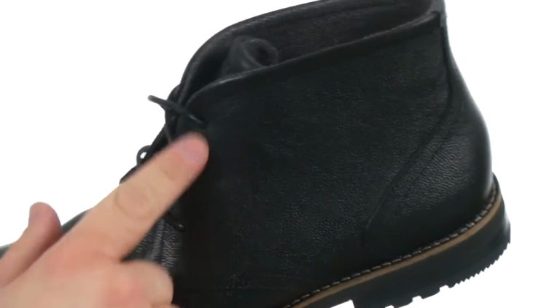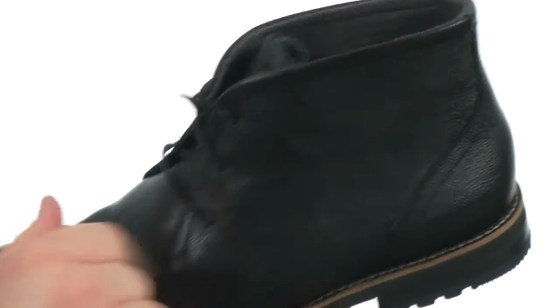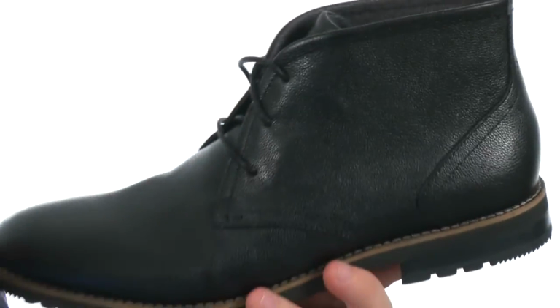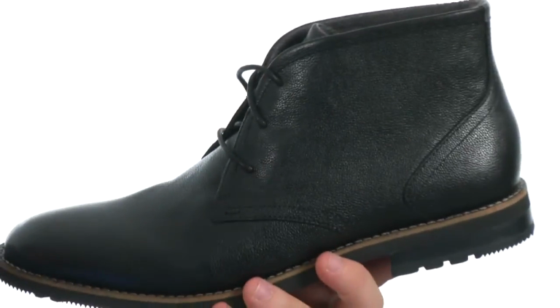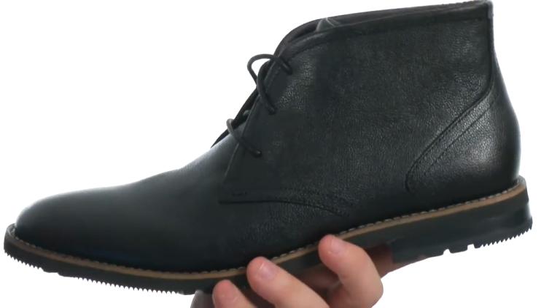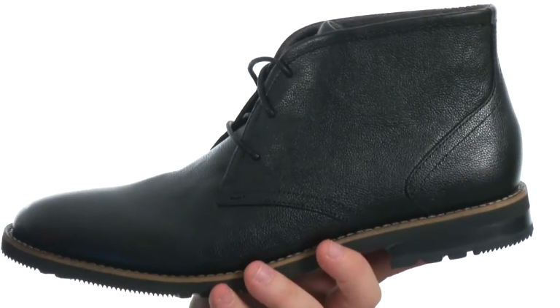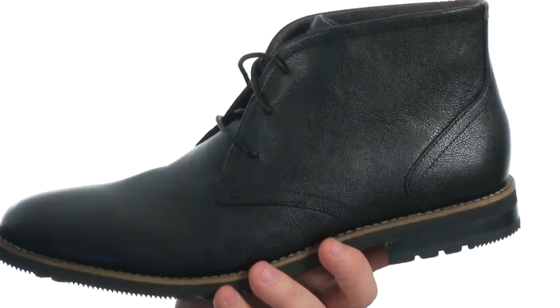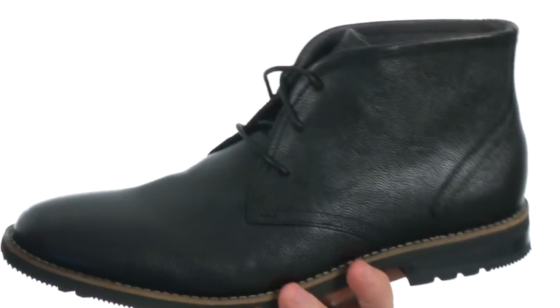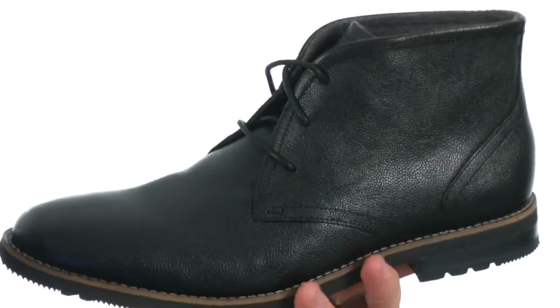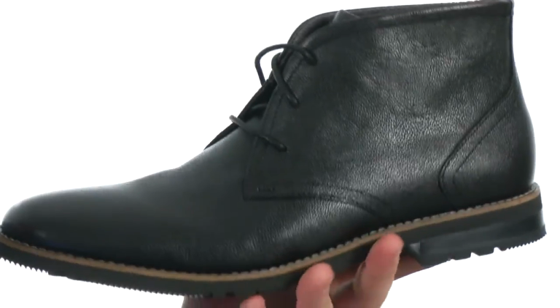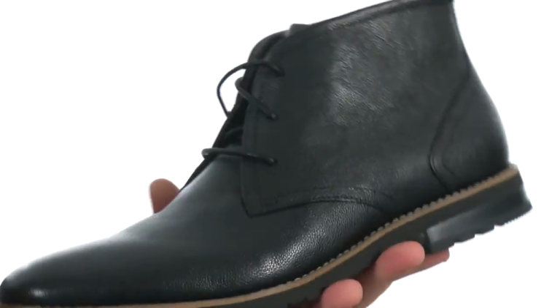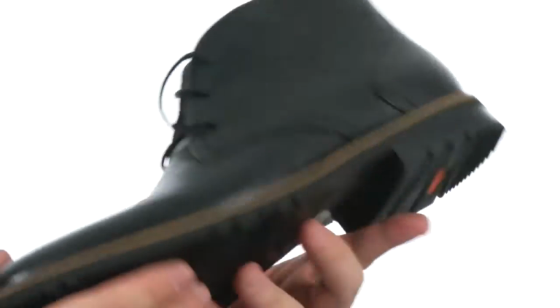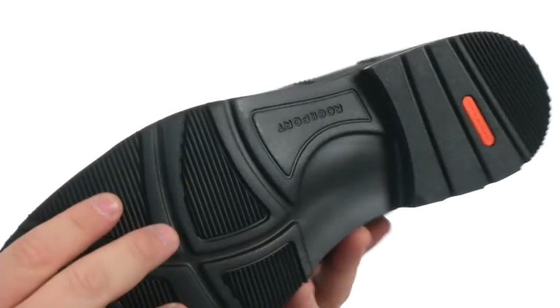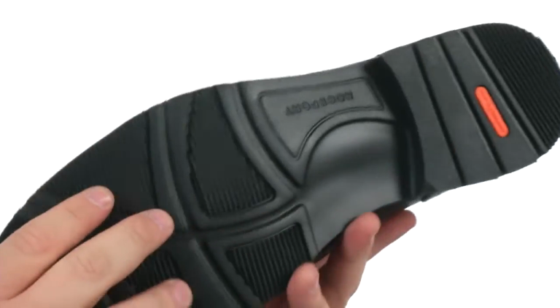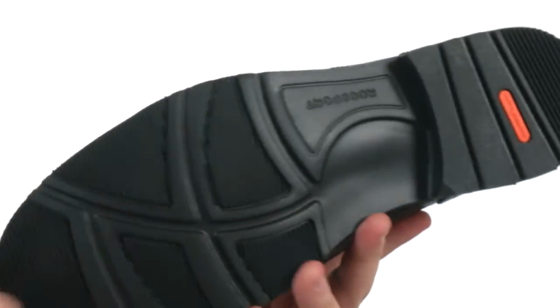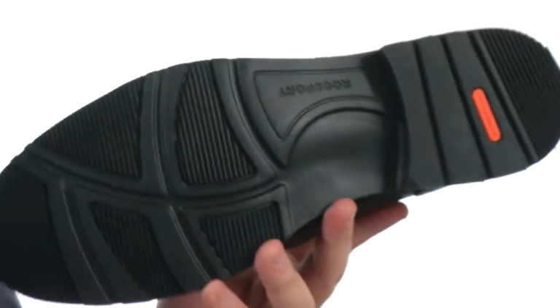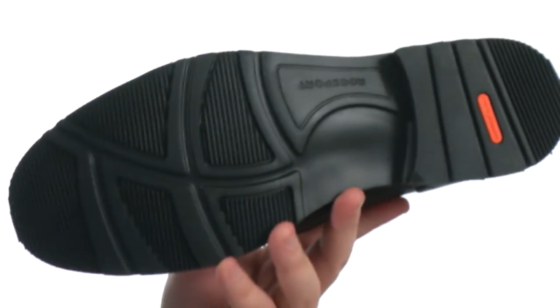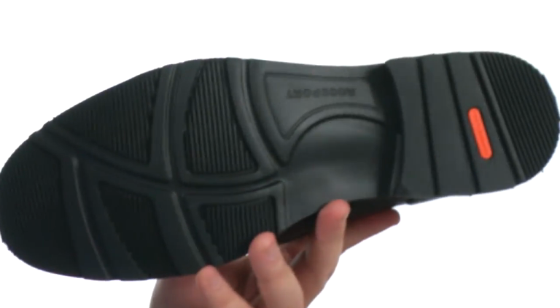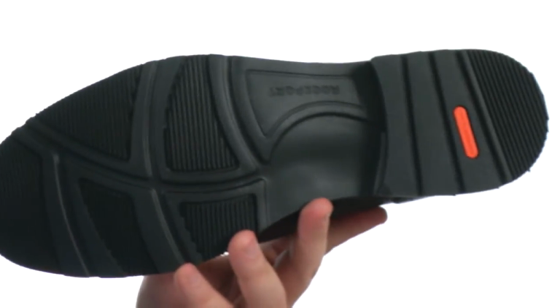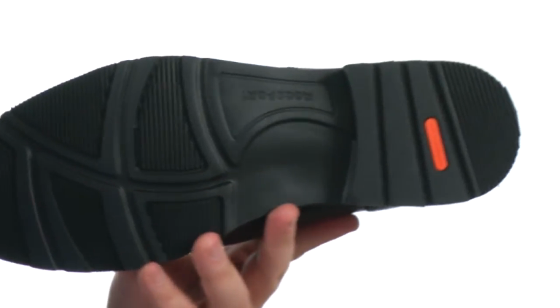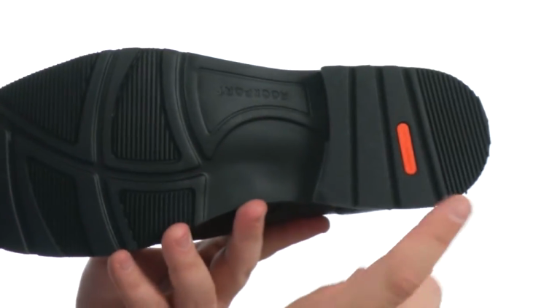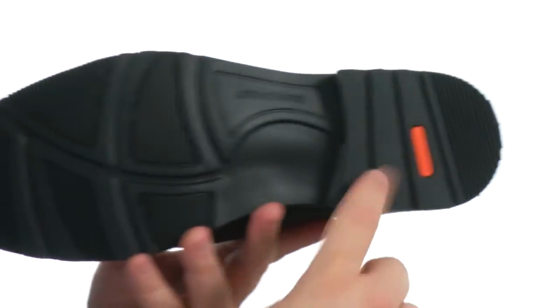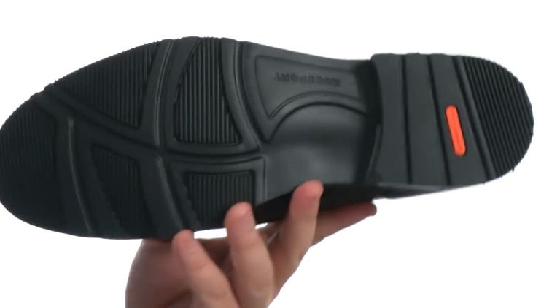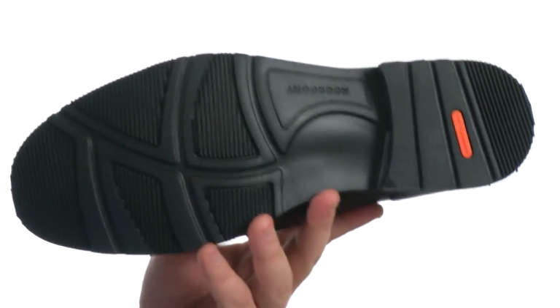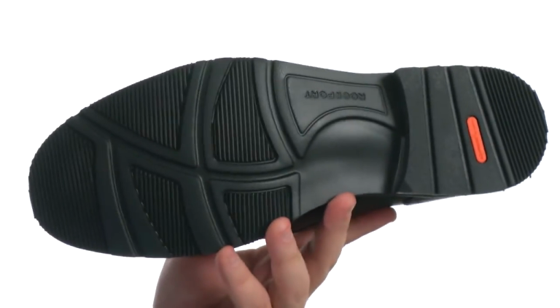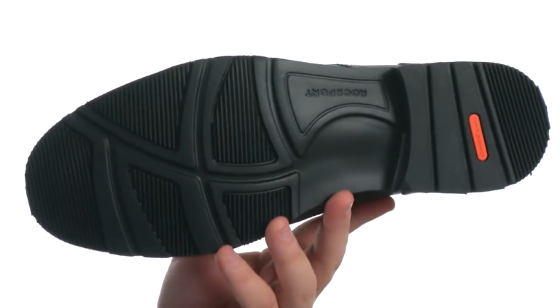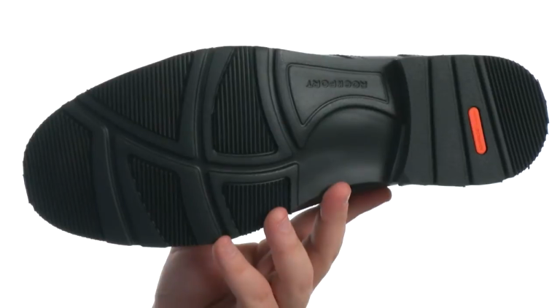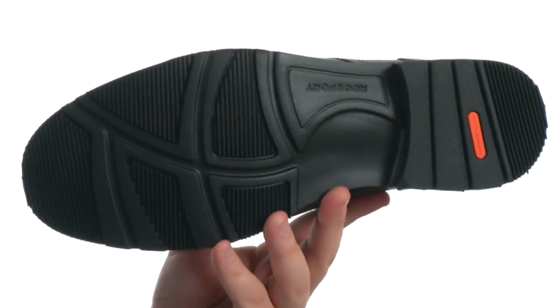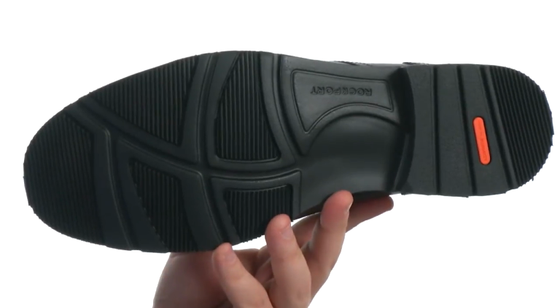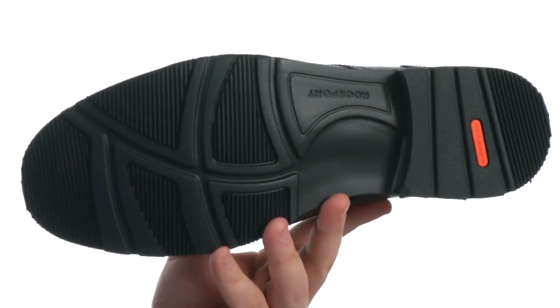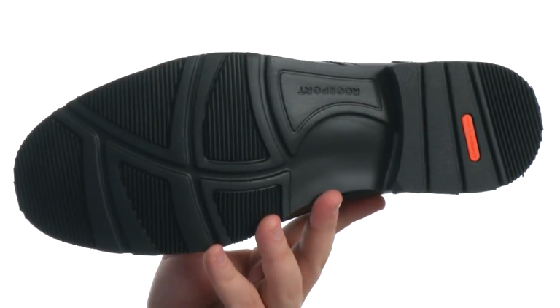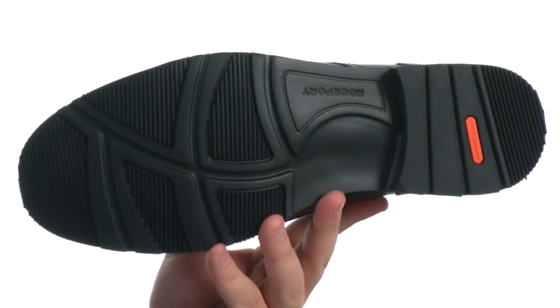You've got a lace-up closure with blind eyelets to ensure a proper fit, and on the bottom you're looking at a sticky rubber outsole that features Adiprene technology in the heel for added shock absorption.